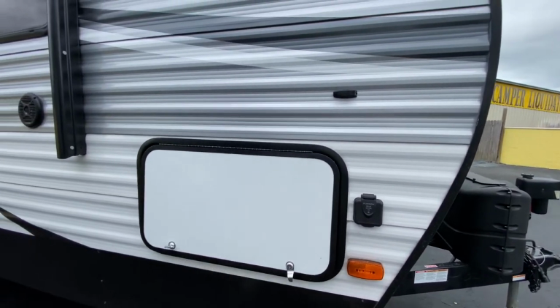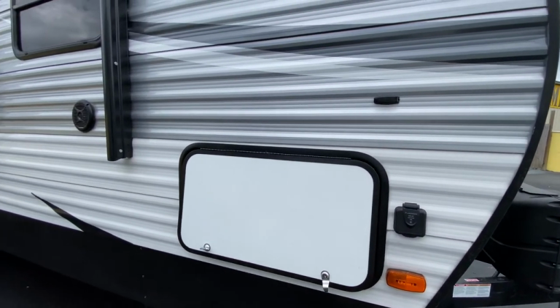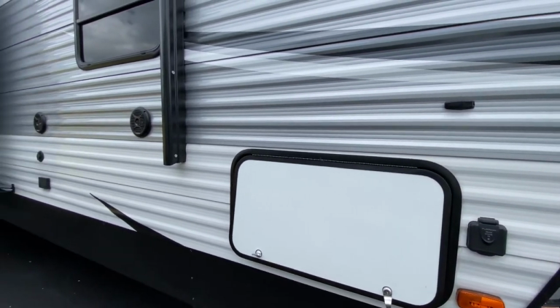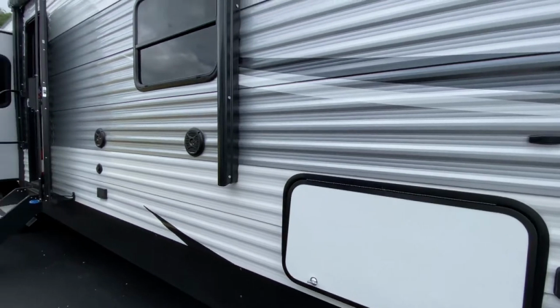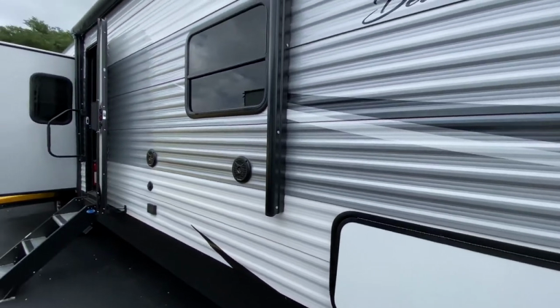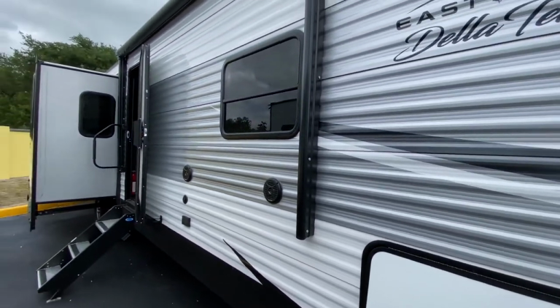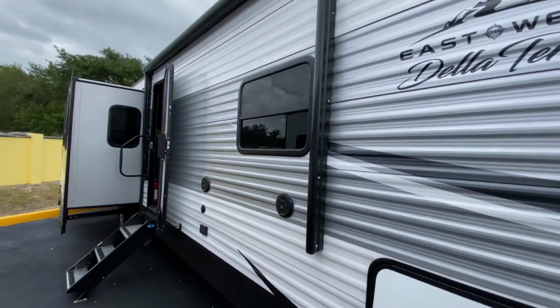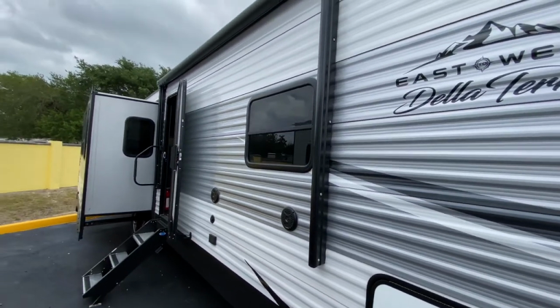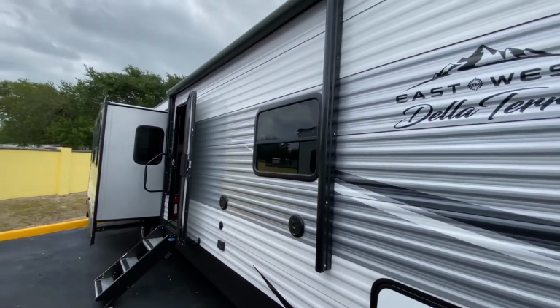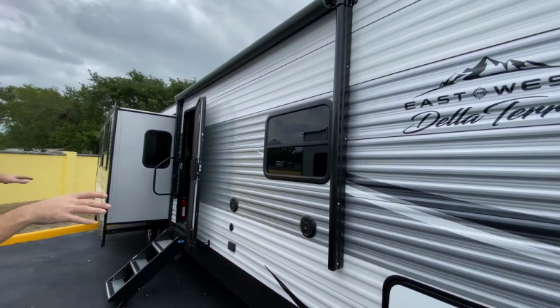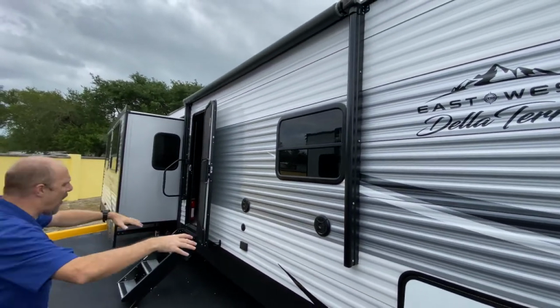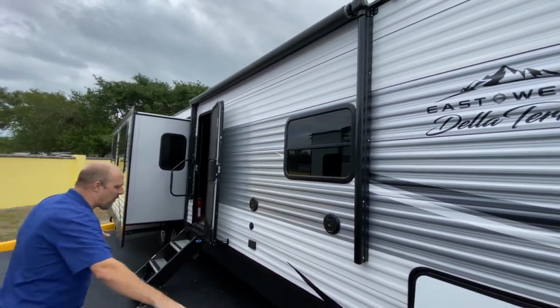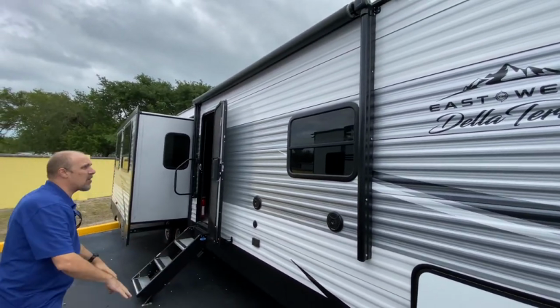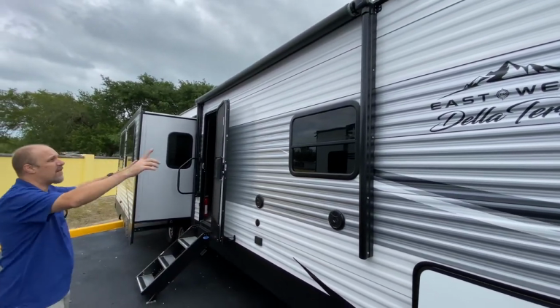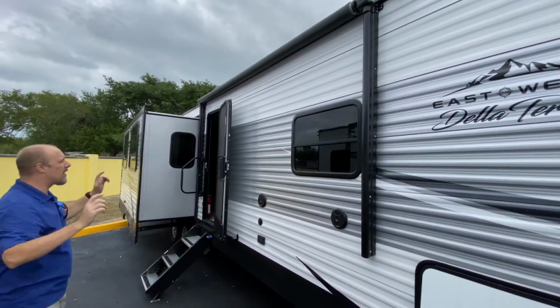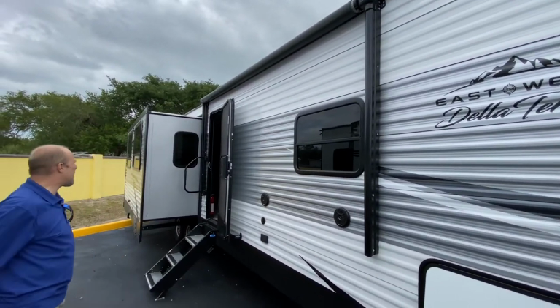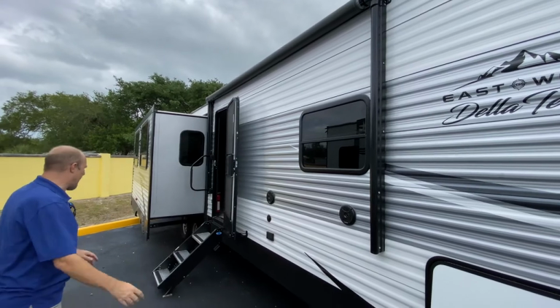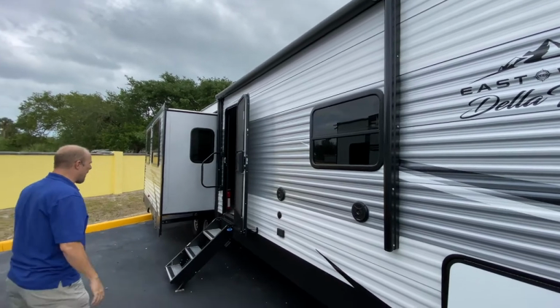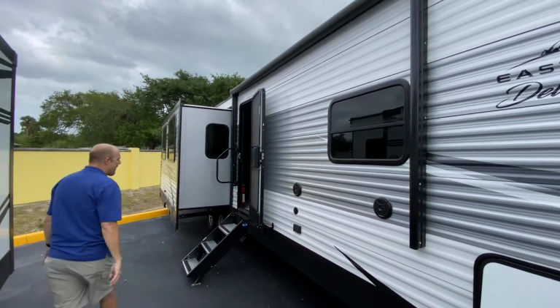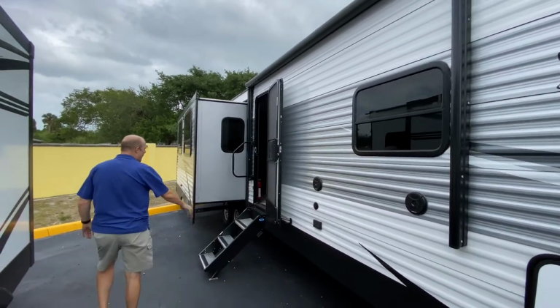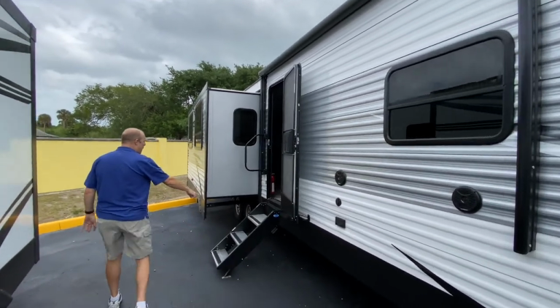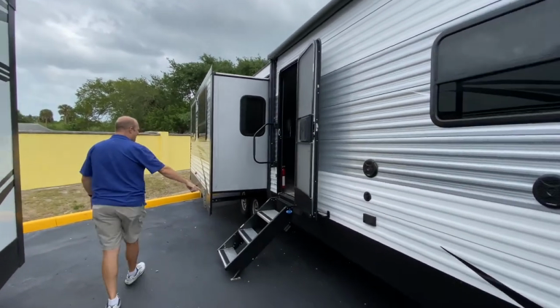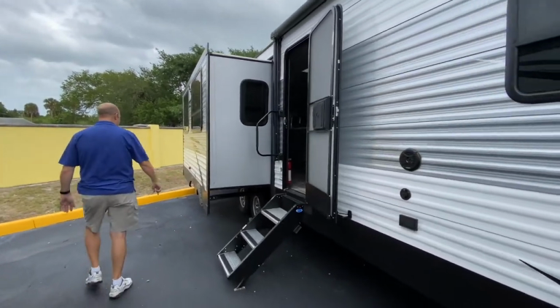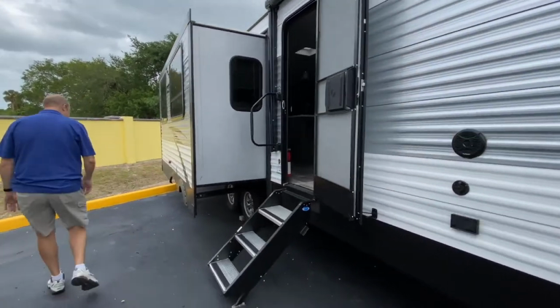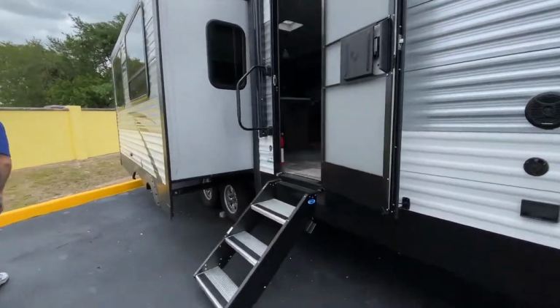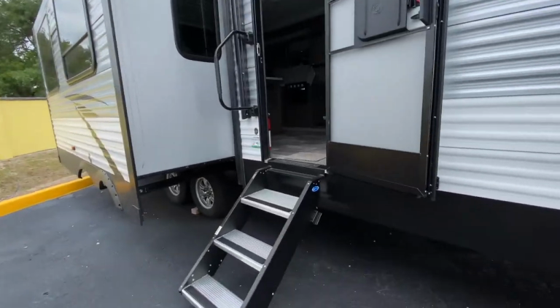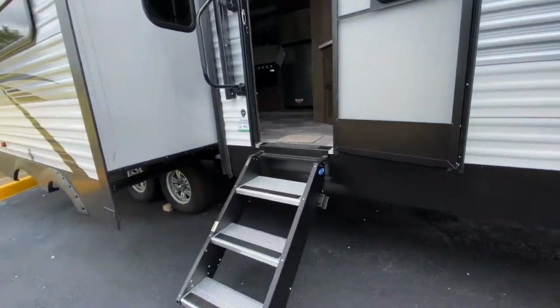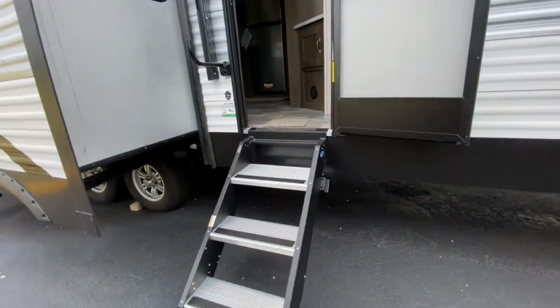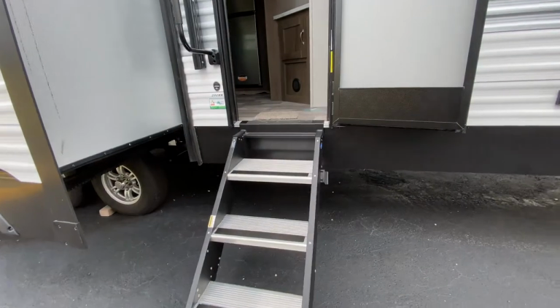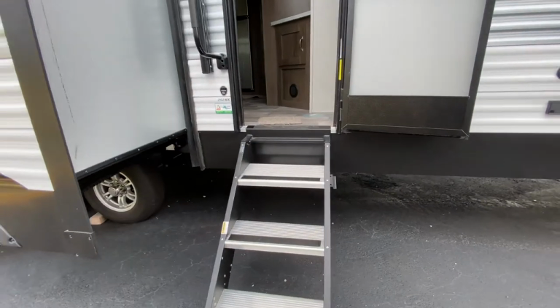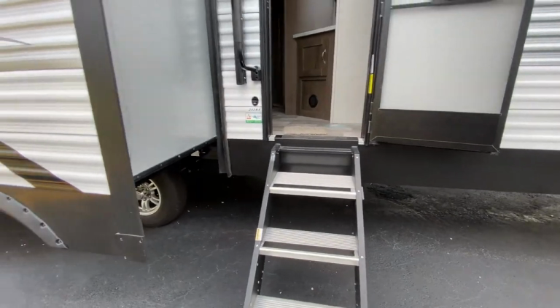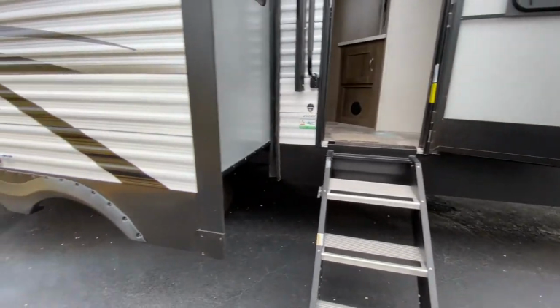It does have an awning. It's rather small but it's plenty of room if you're out here with a couple of chairs. You've got a nice arm. It does have a step above step. Down there, nice tires.